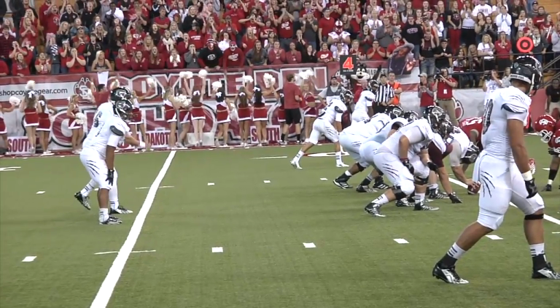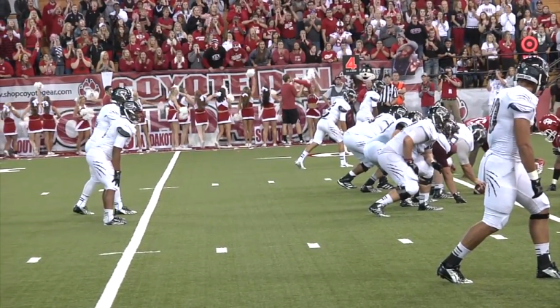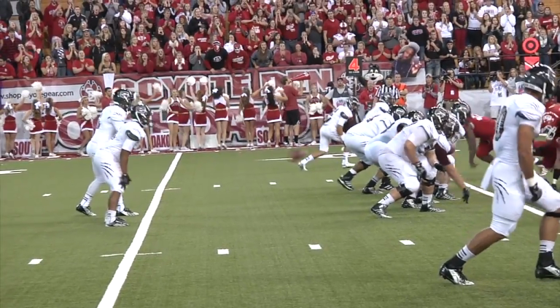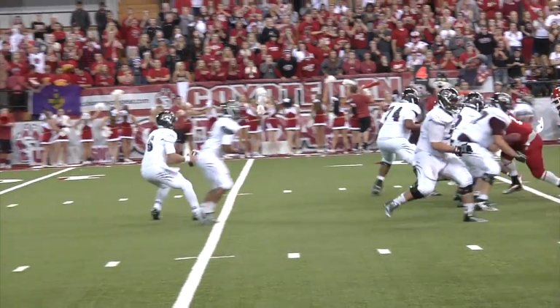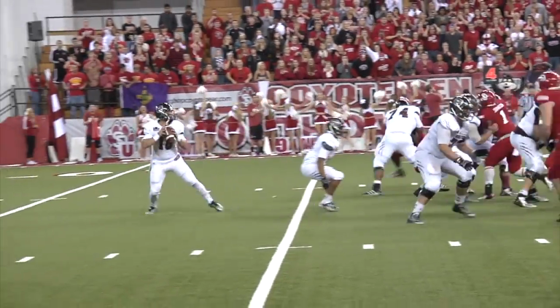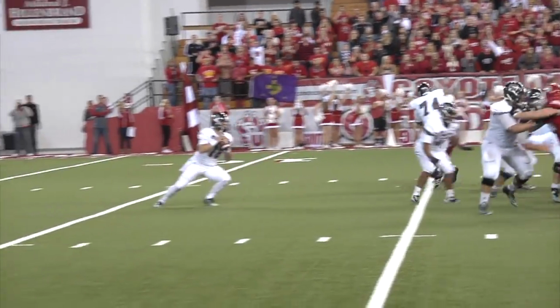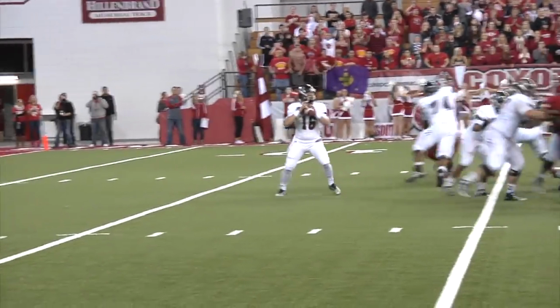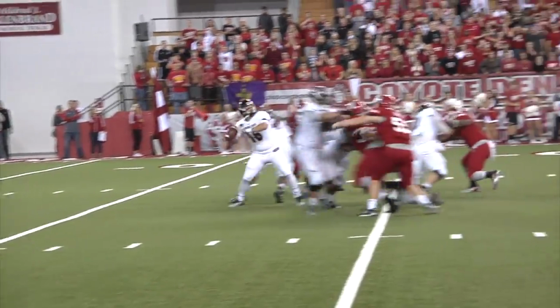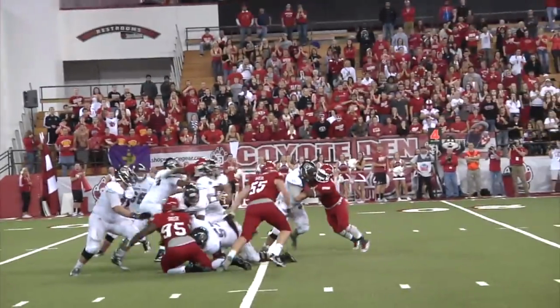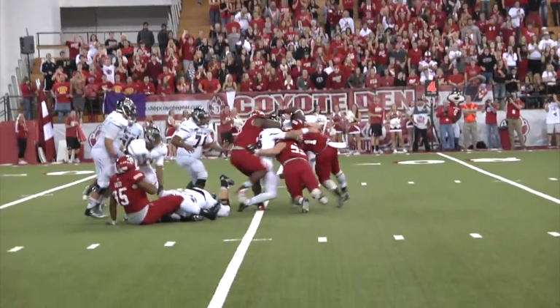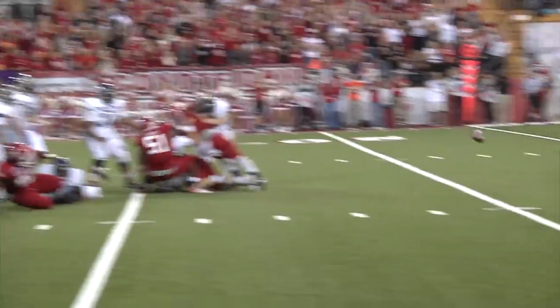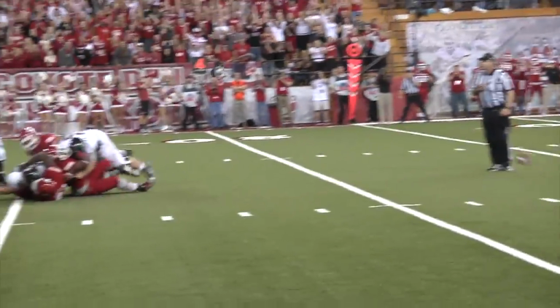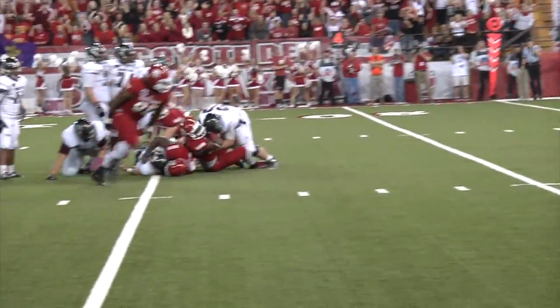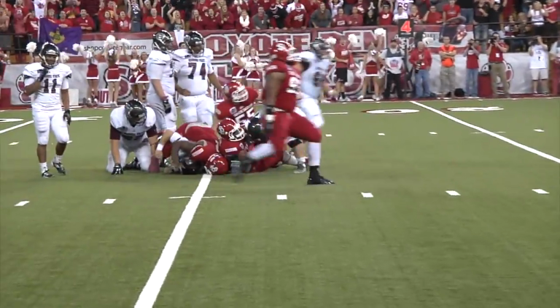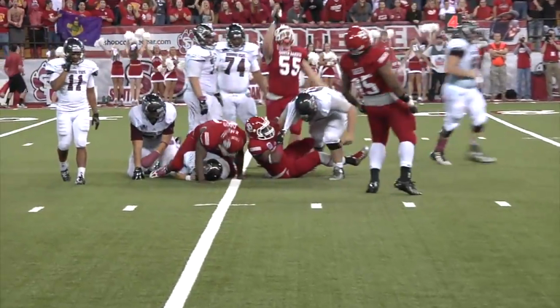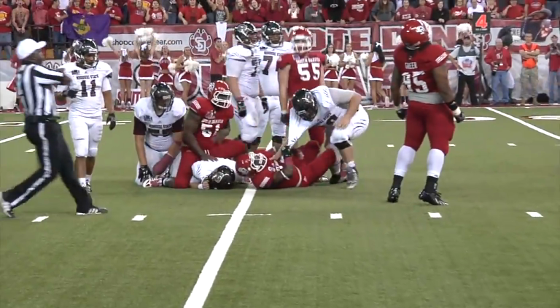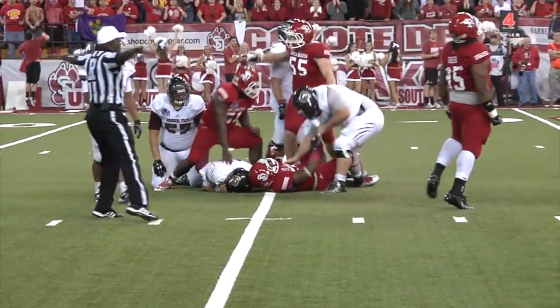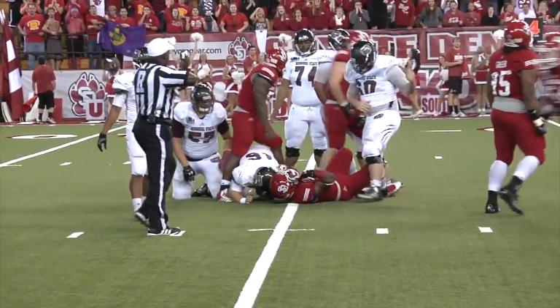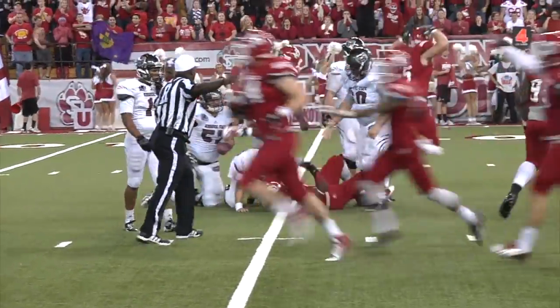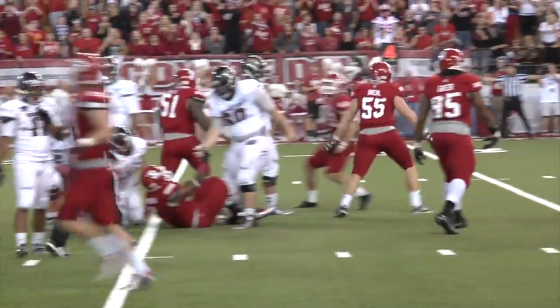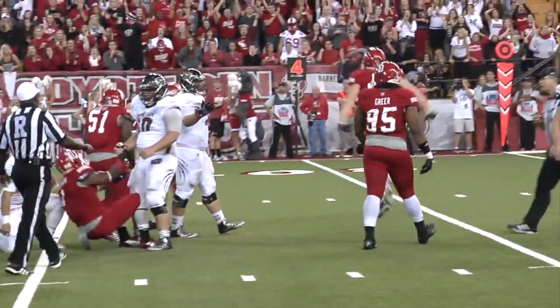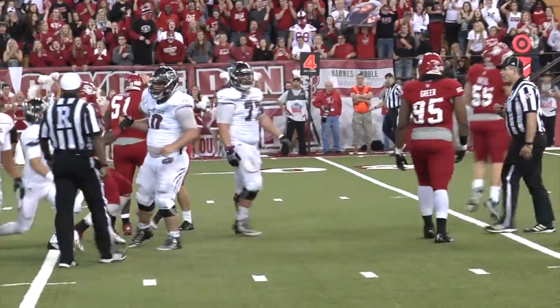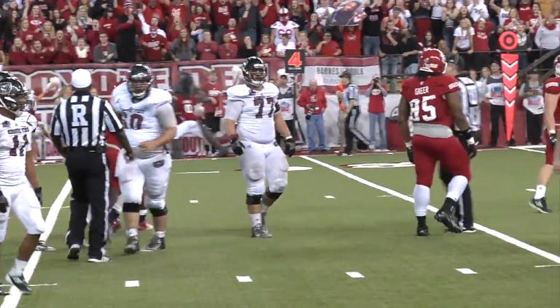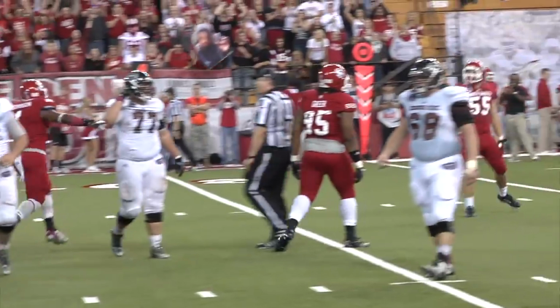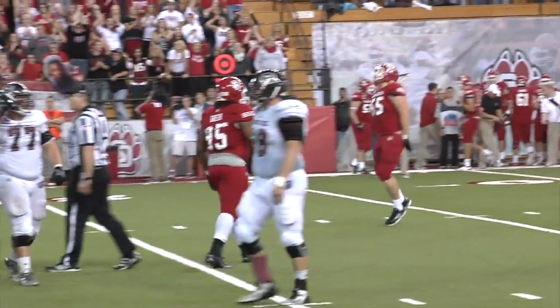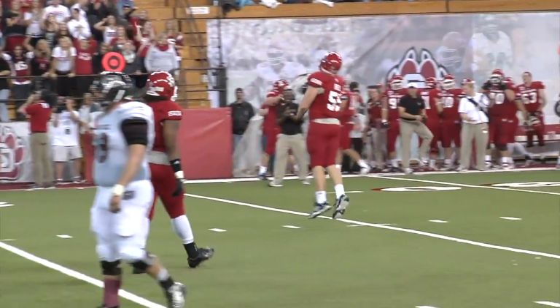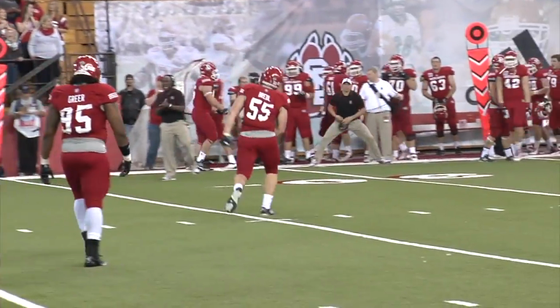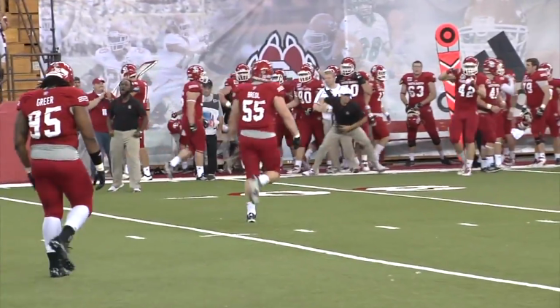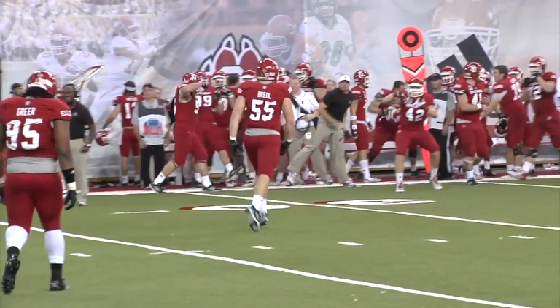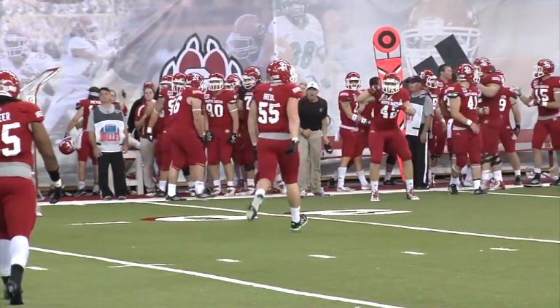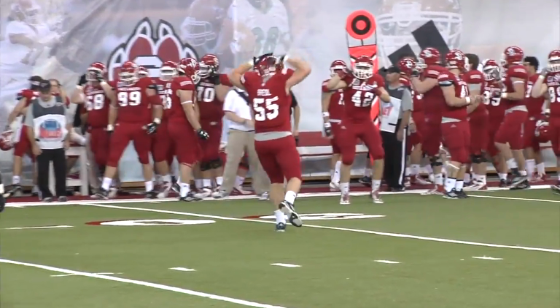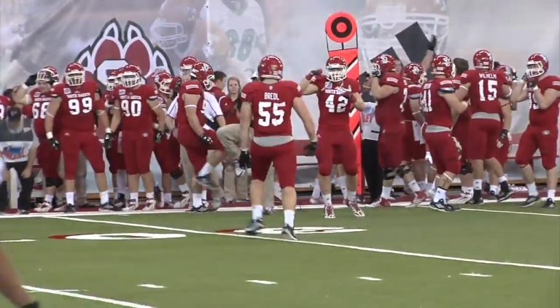Blazer from the shotgun. Here comes Austin Johnson on a blitz — and Johnson fumble, fumble on the play, picked up by Busiak. No — they say he was throwing, but the Coyotes, not the Bears — and the Coyotes will win. The Coyotes will win.